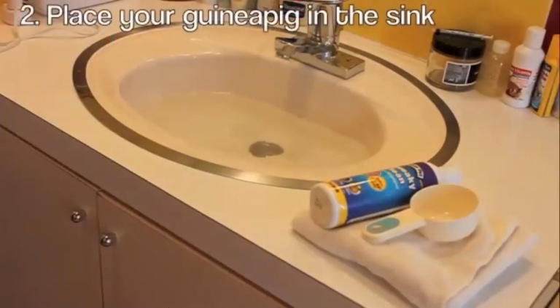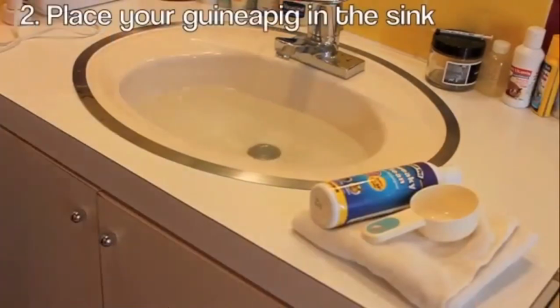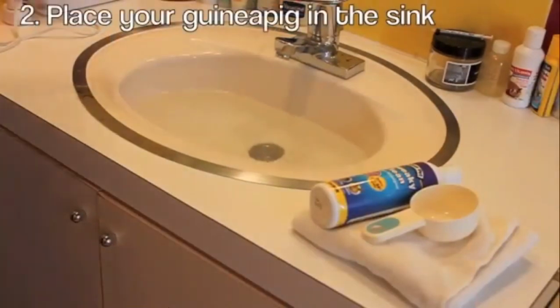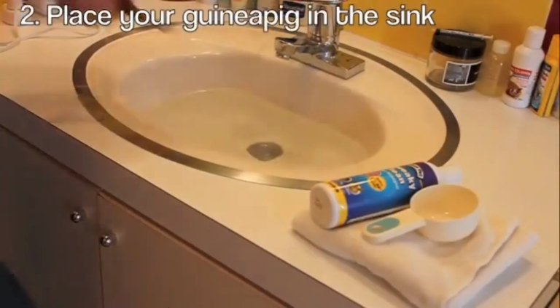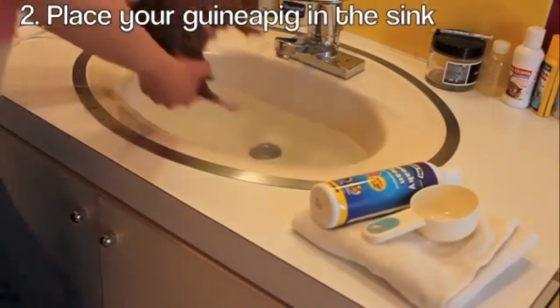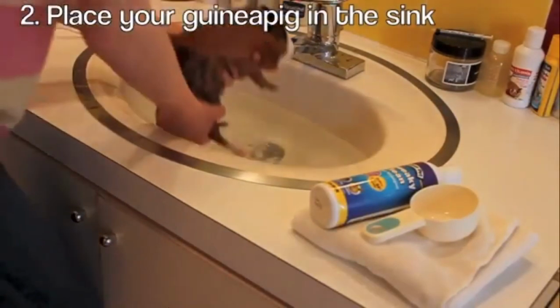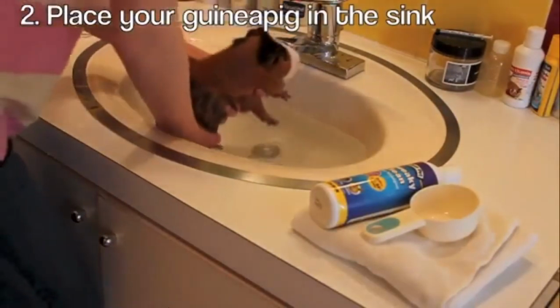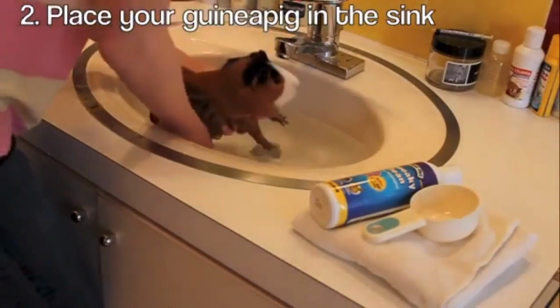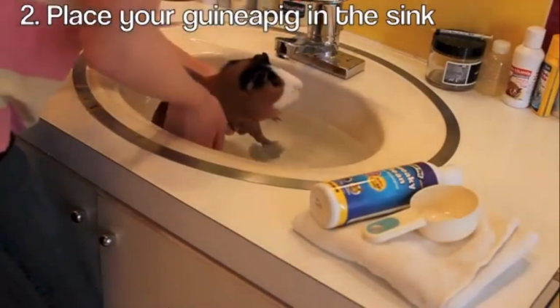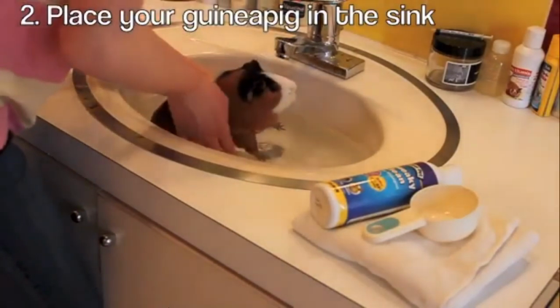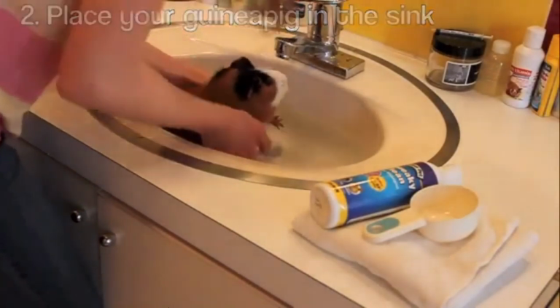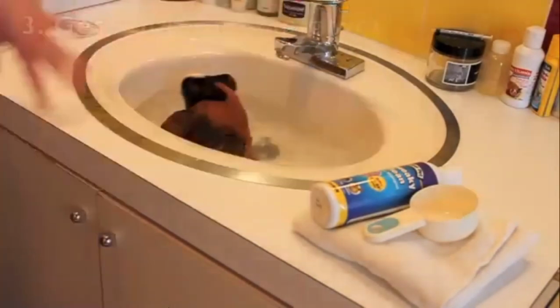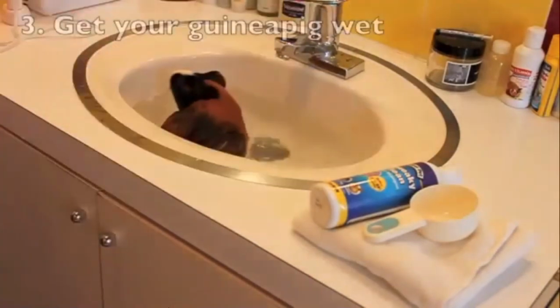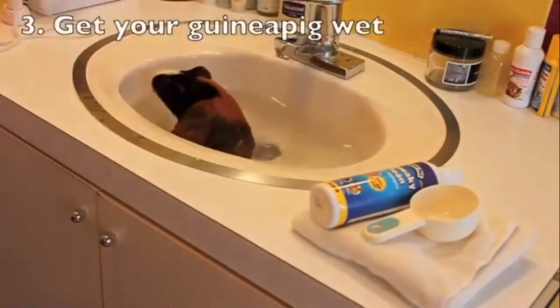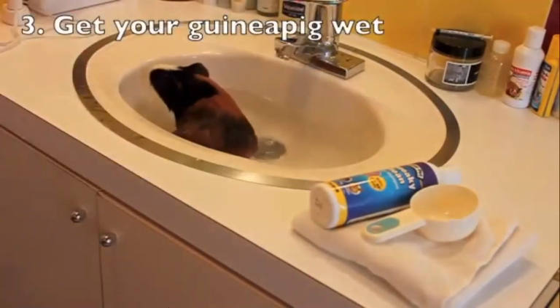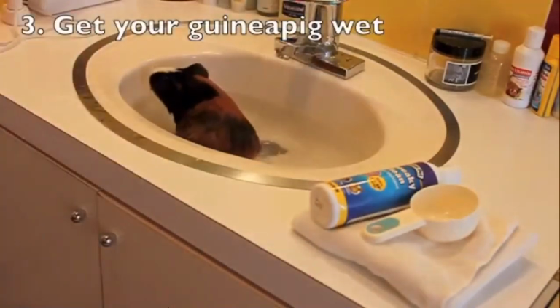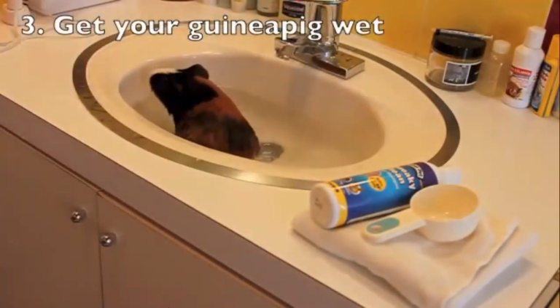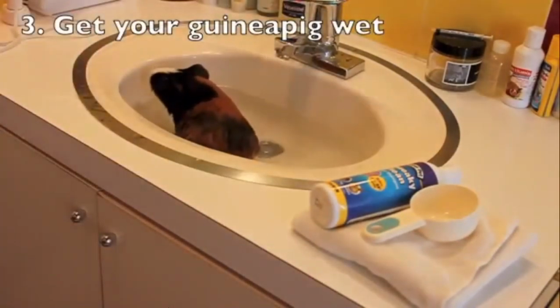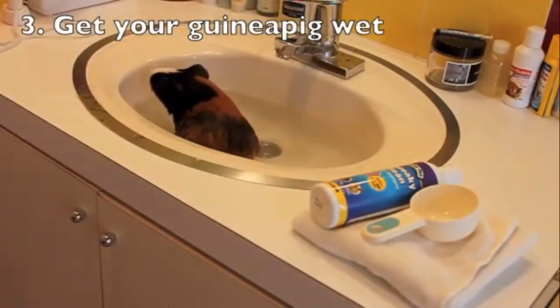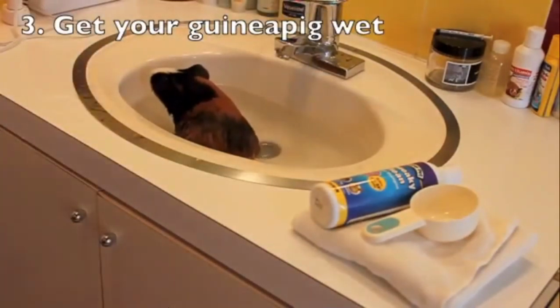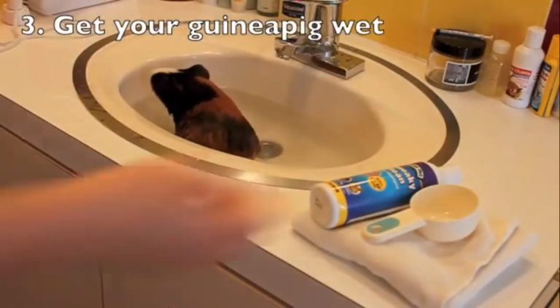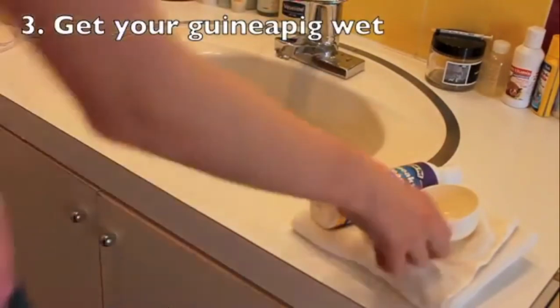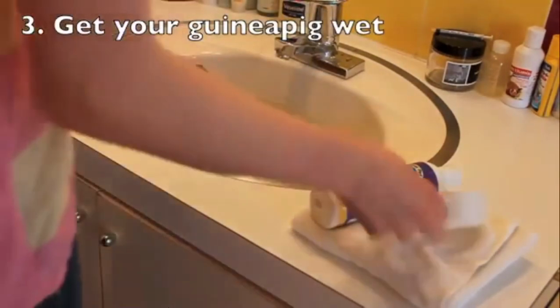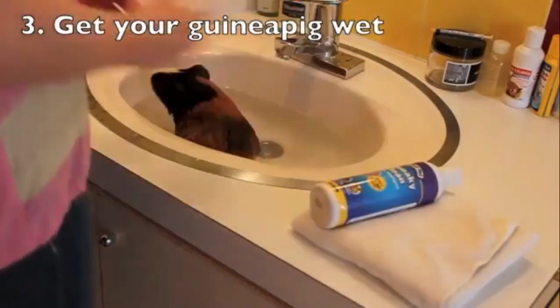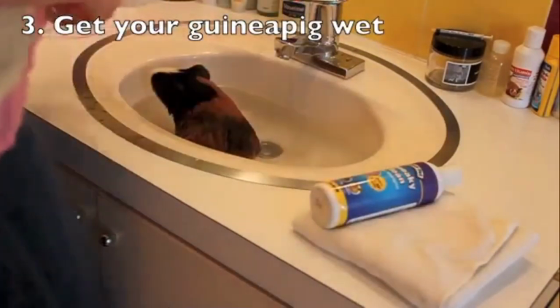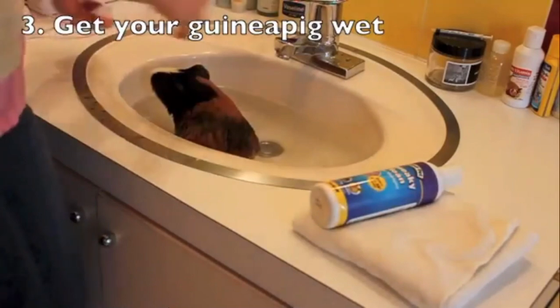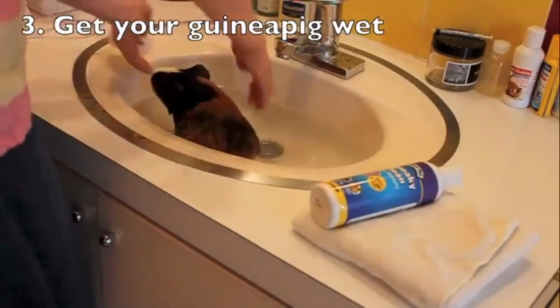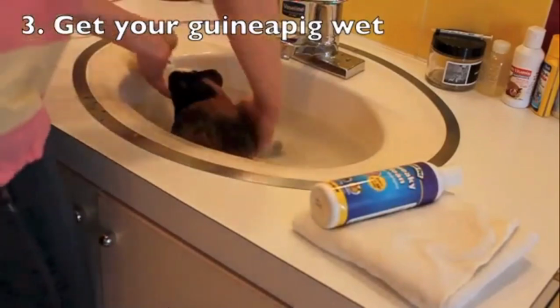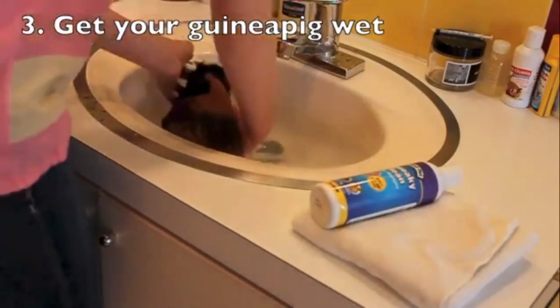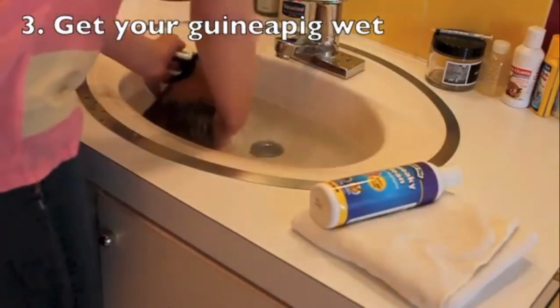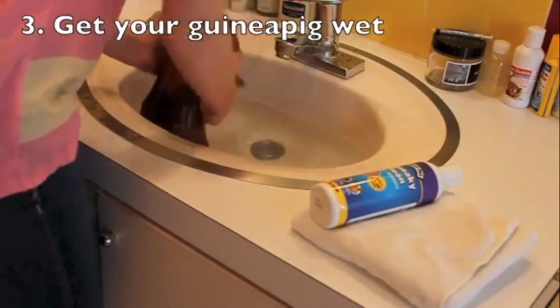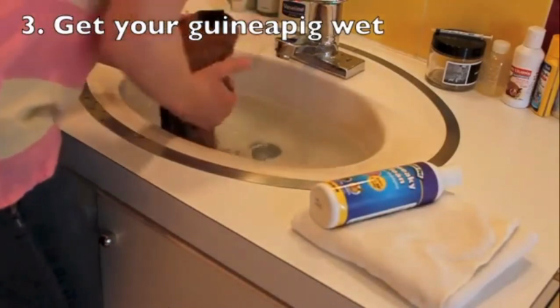Next, put your guinea pig in the water. Now get your guinea pig wet. Make sure to get every inch of its body wet, but be careful not to get its head wet.